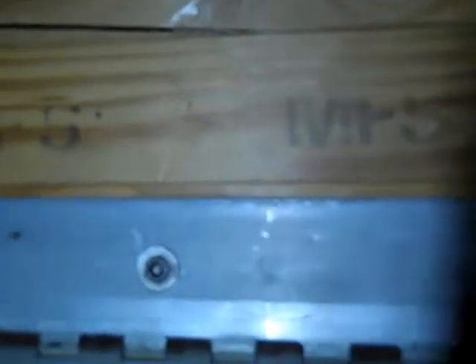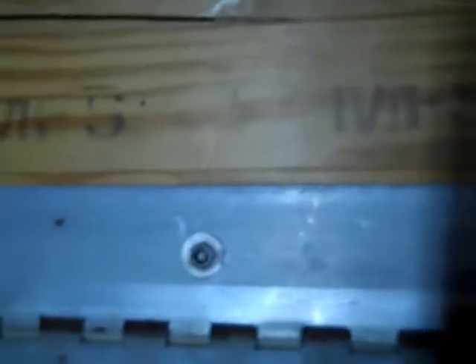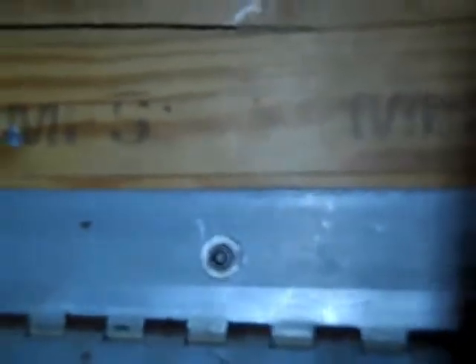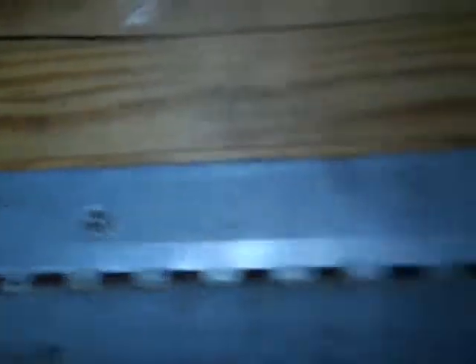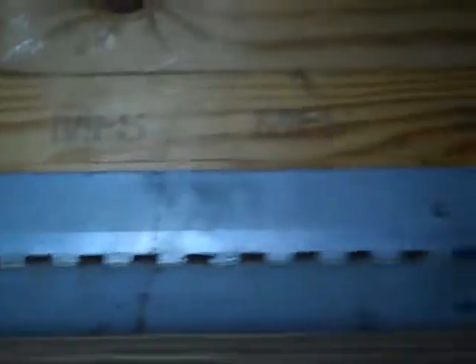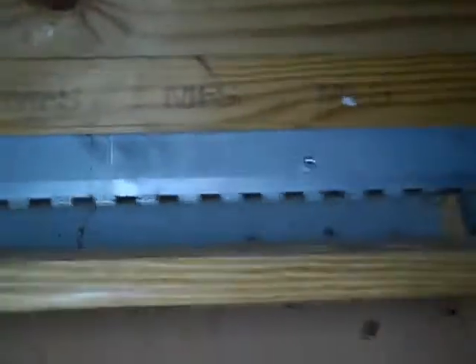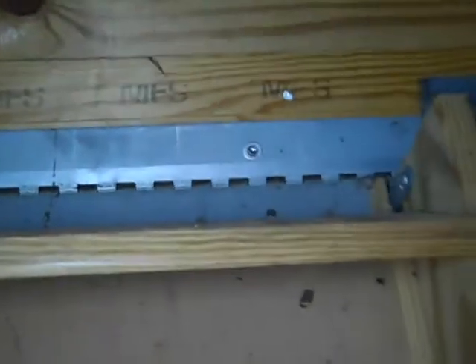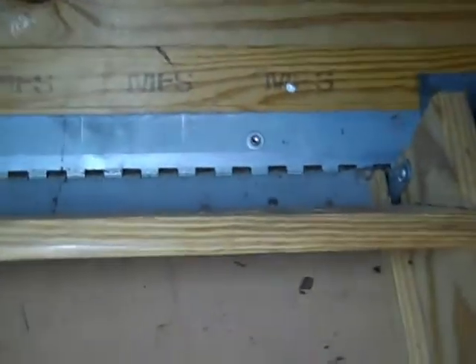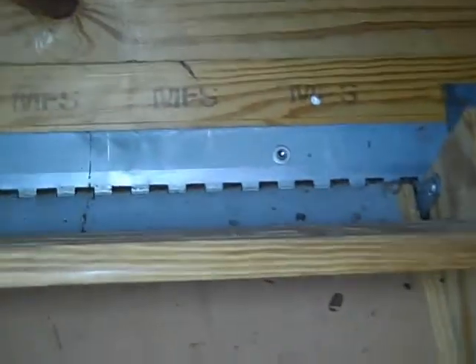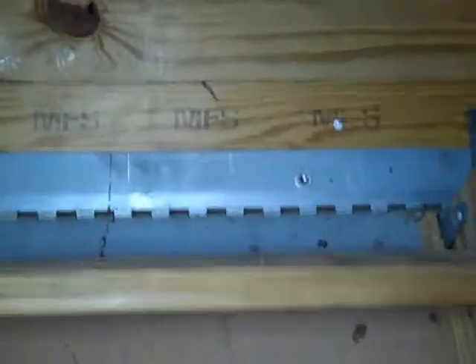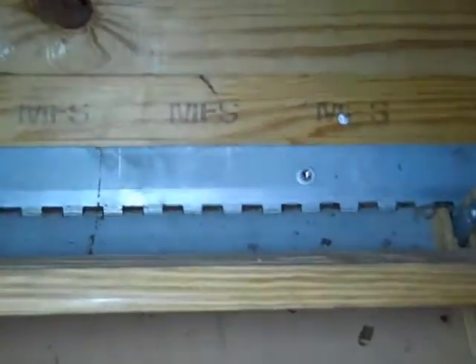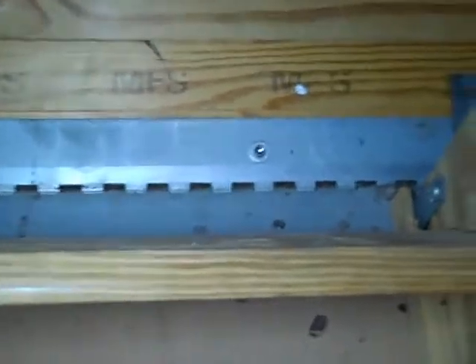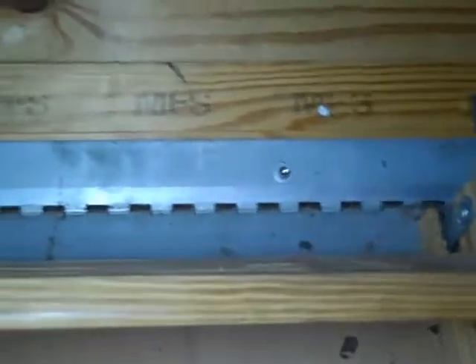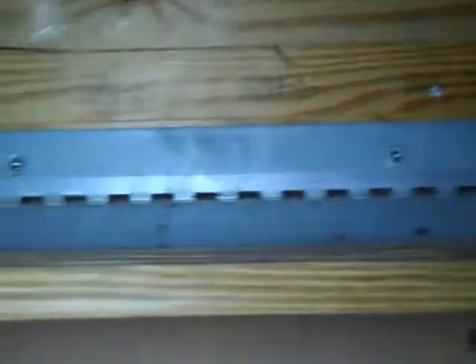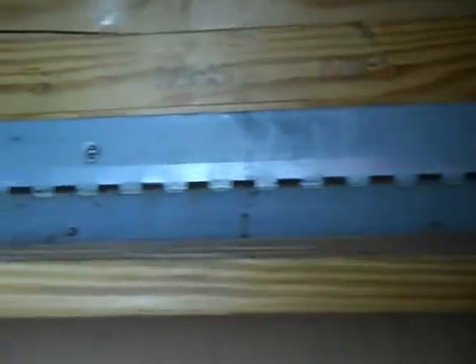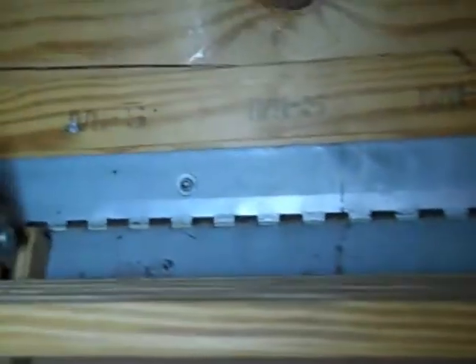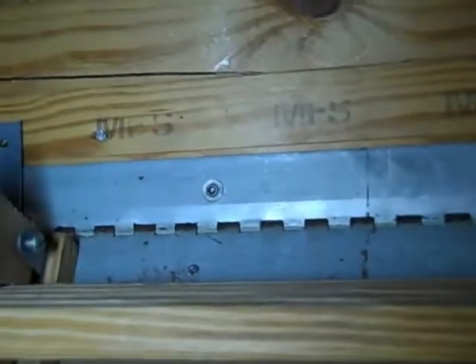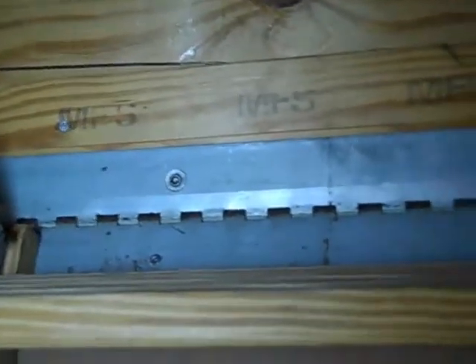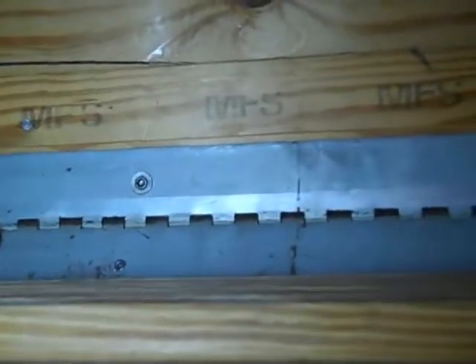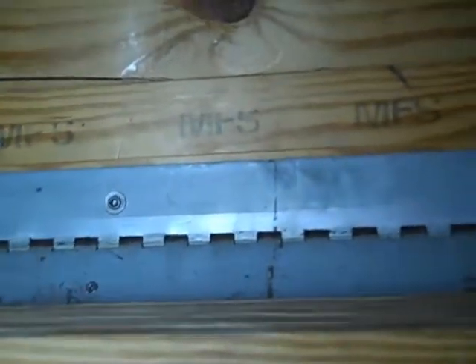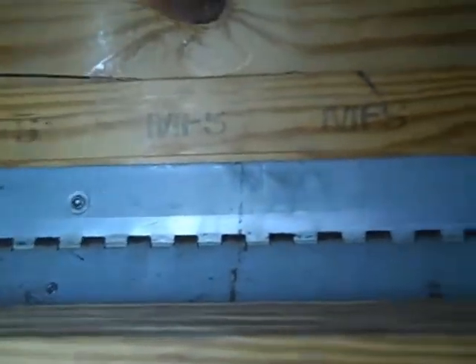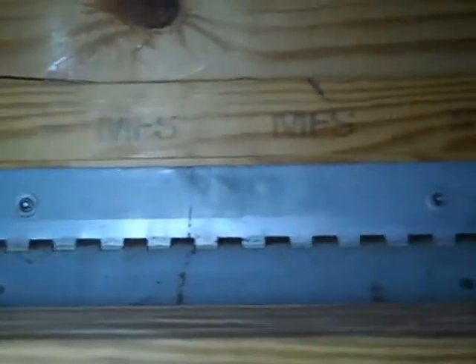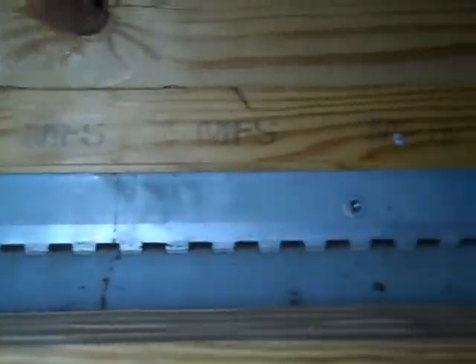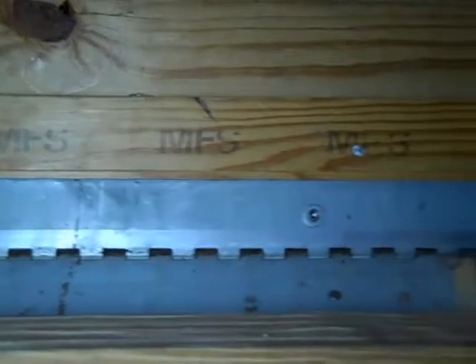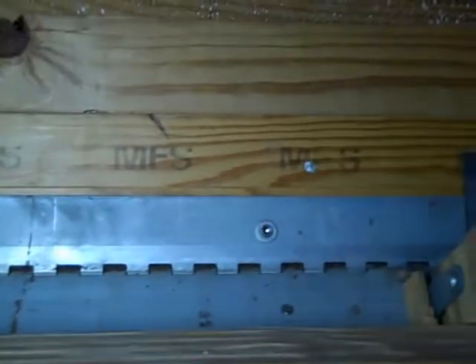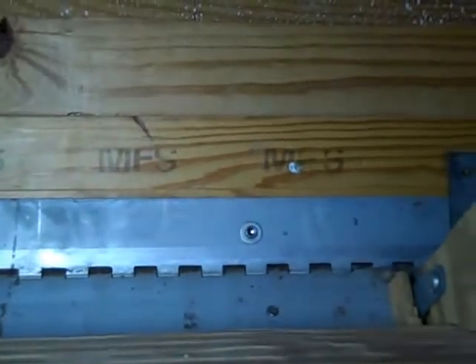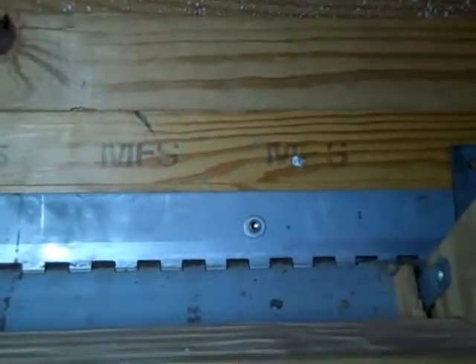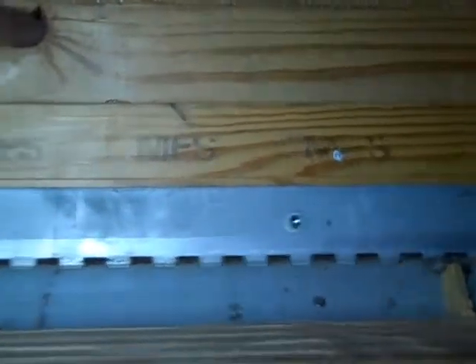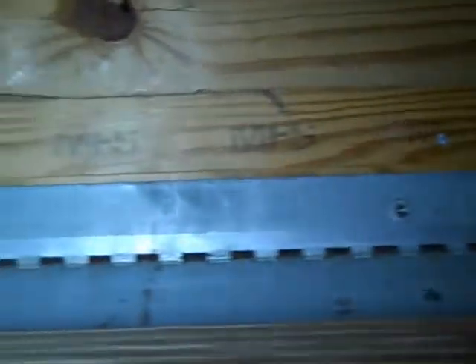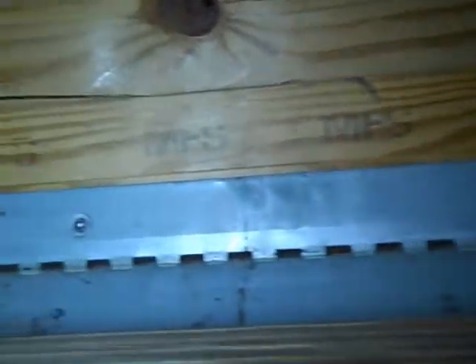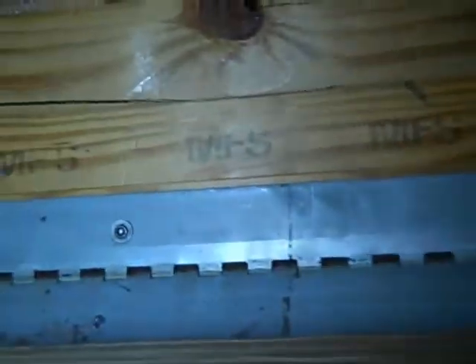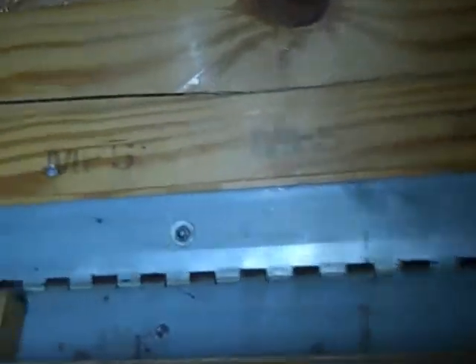If you want to note, most likely around the mid-2000s, as inspectors, we usually find screws — sheetrock screws or drywall screws — installed in these, which is a deficiency.